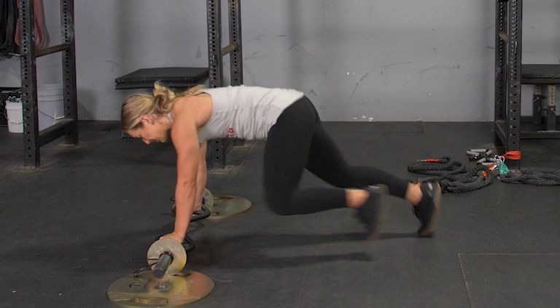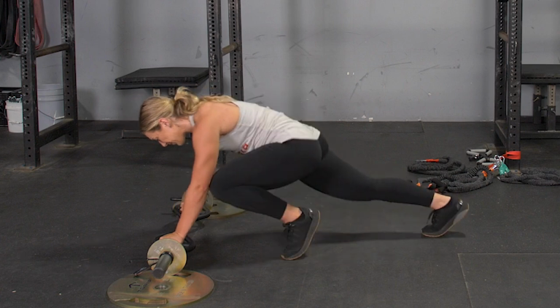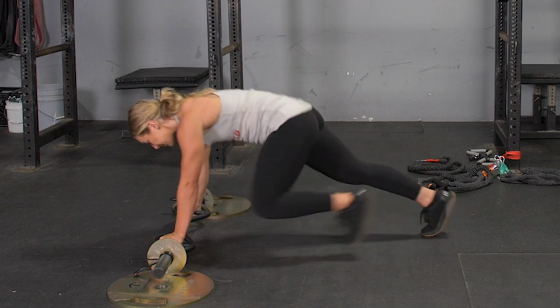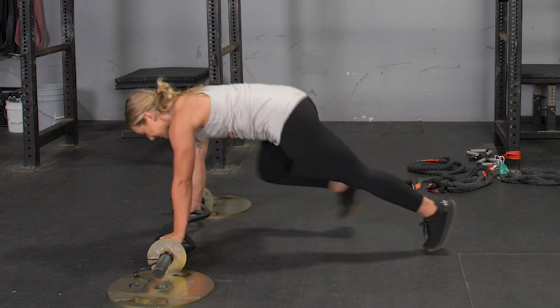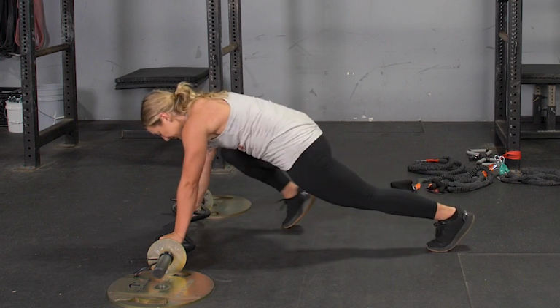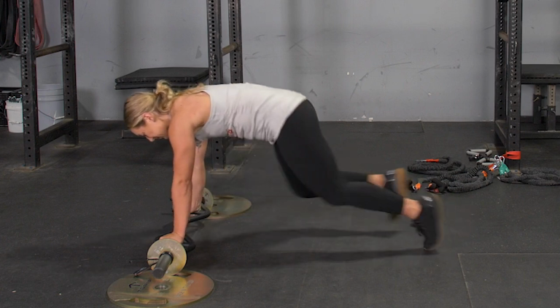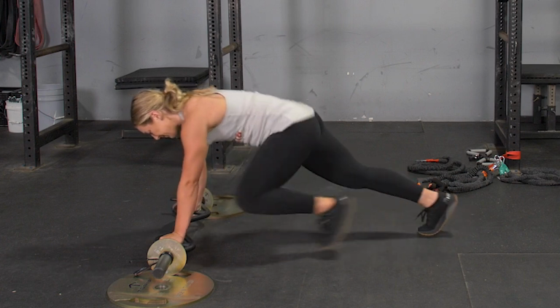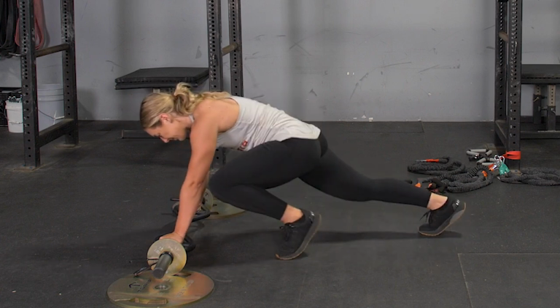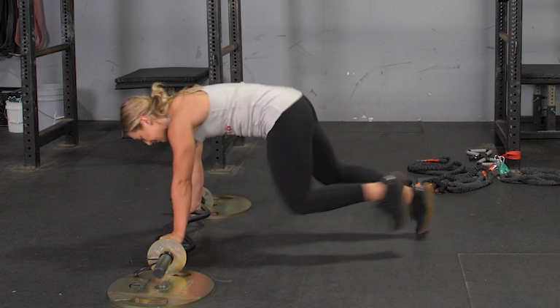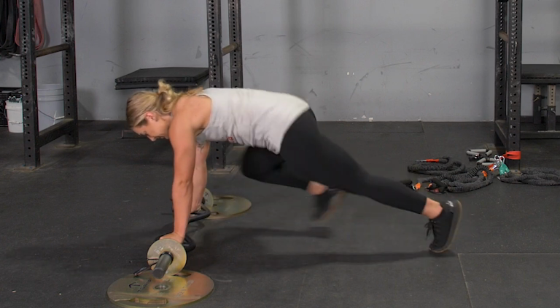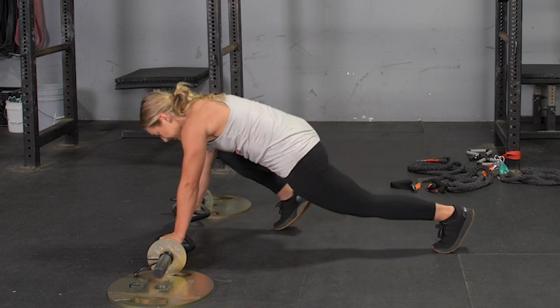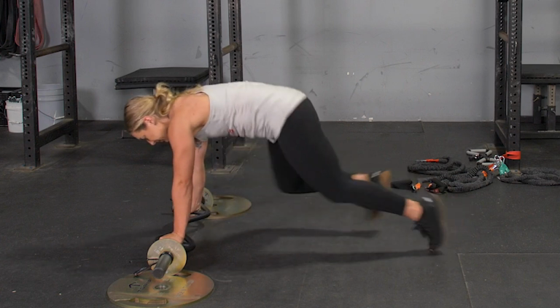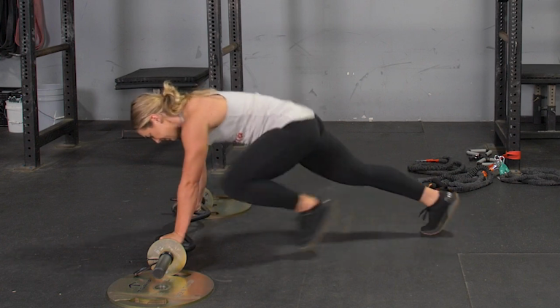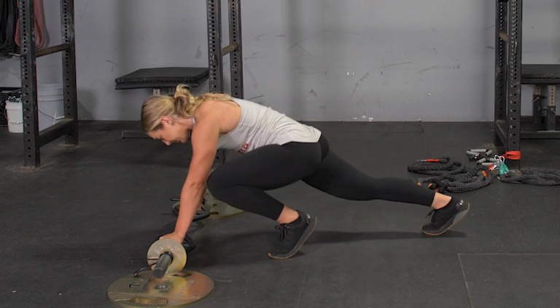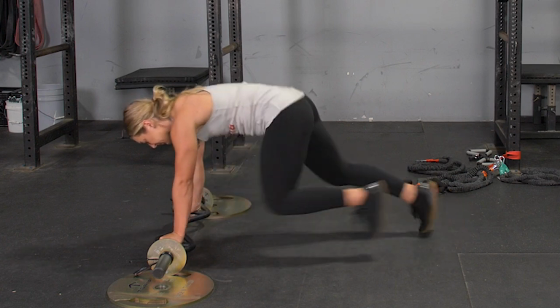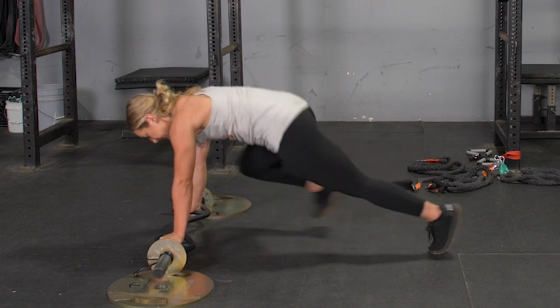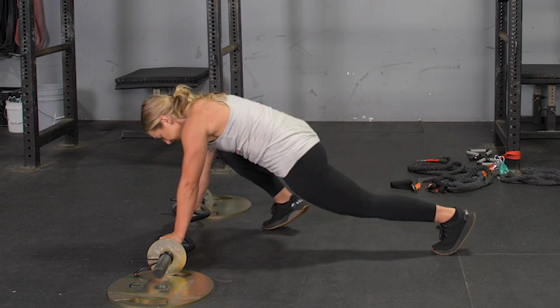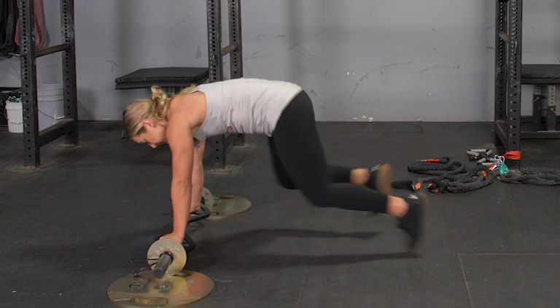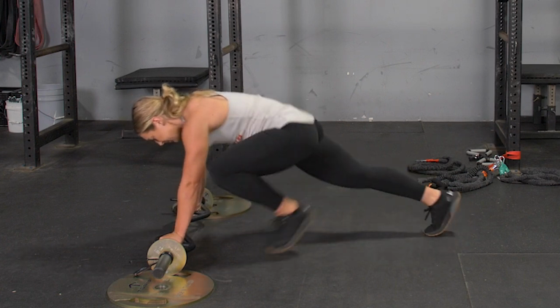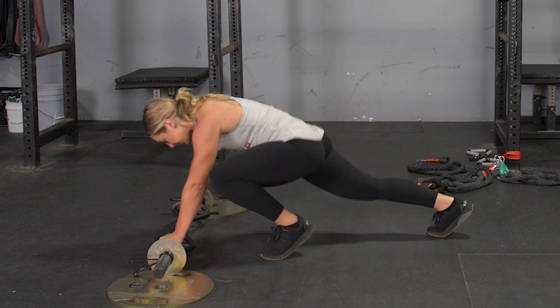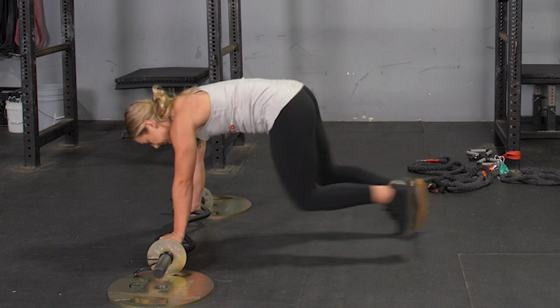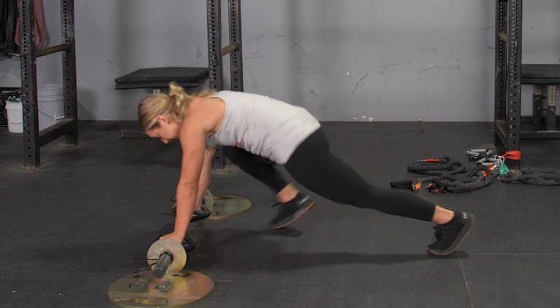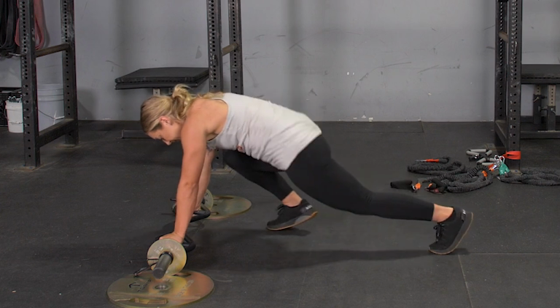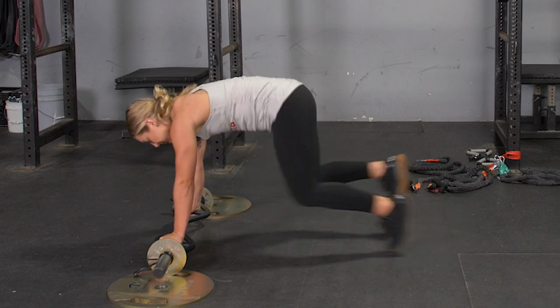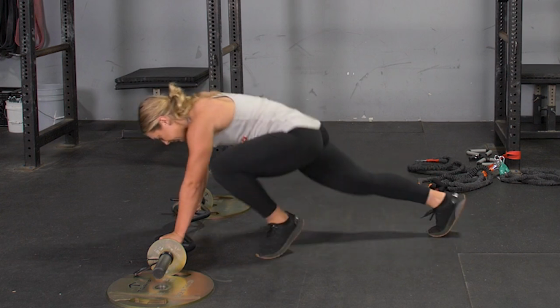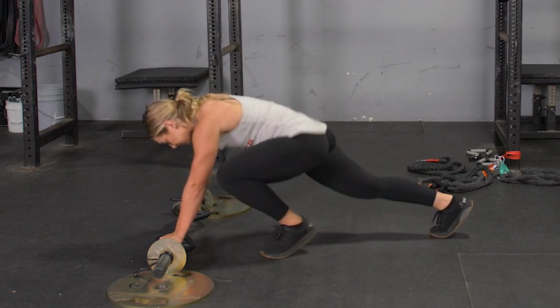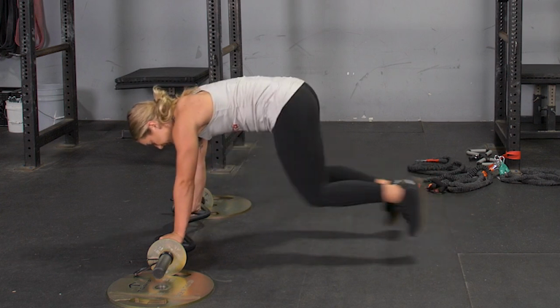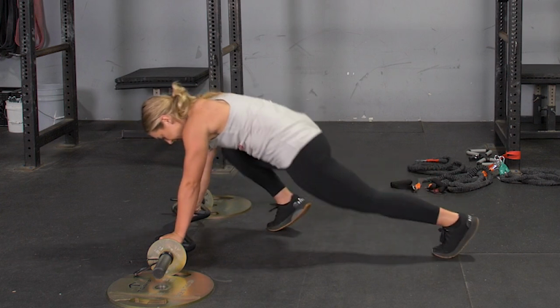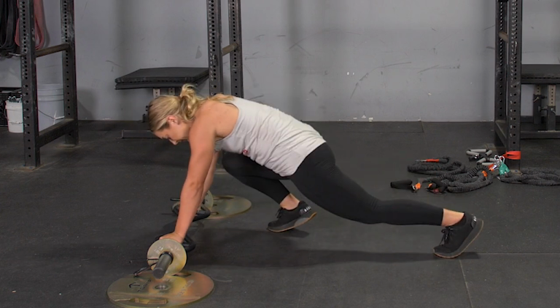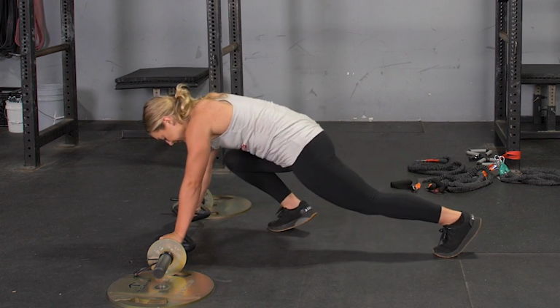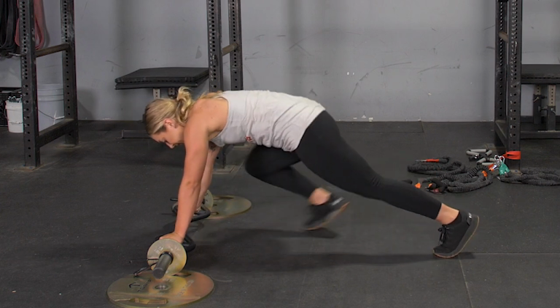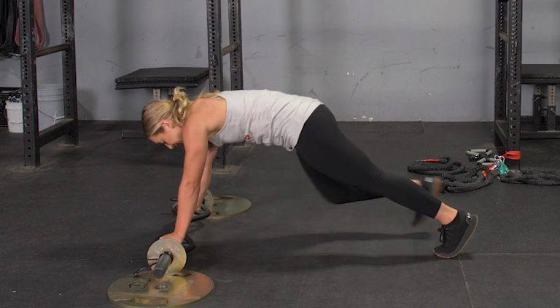From this position, commence a running motion, driving the knee of one leg forward, tapping the floor, and then alternating legs for the desired number of reps.